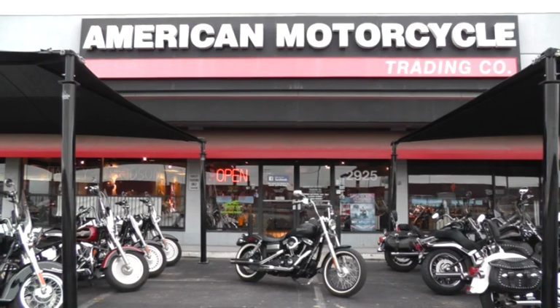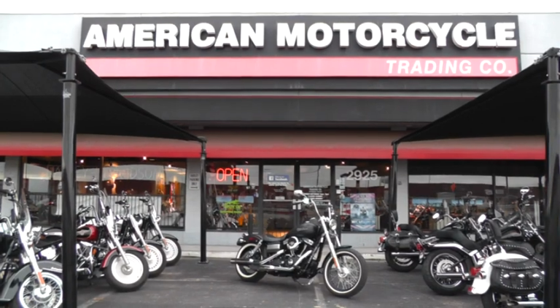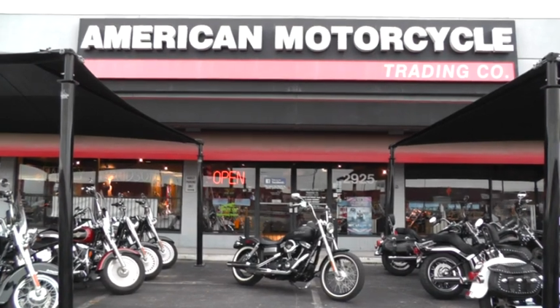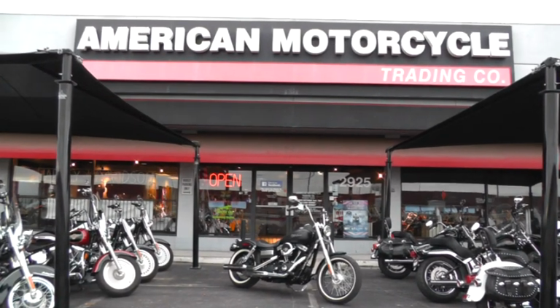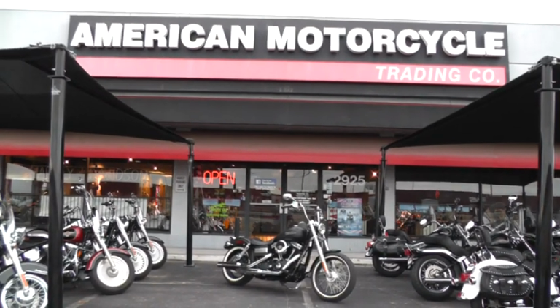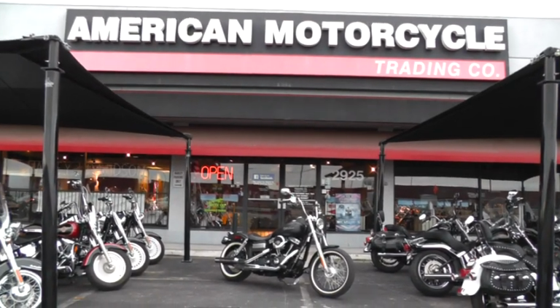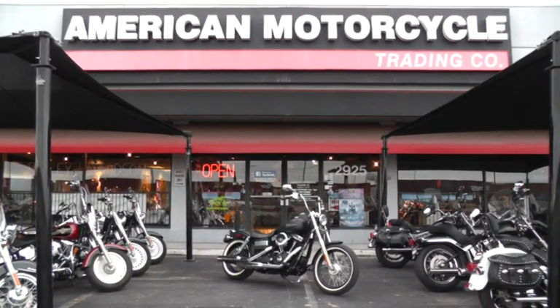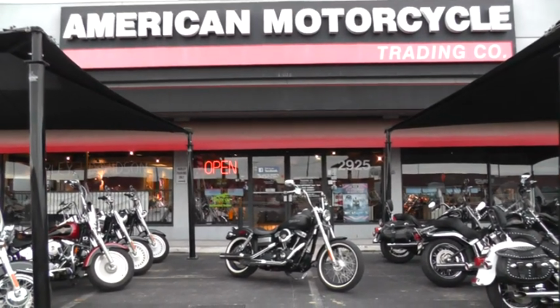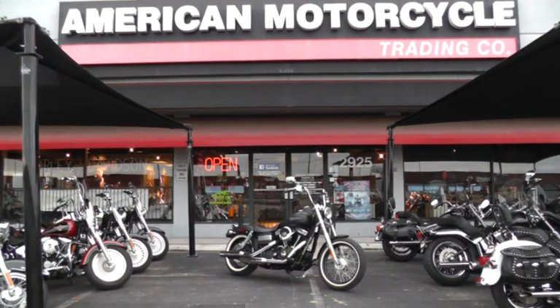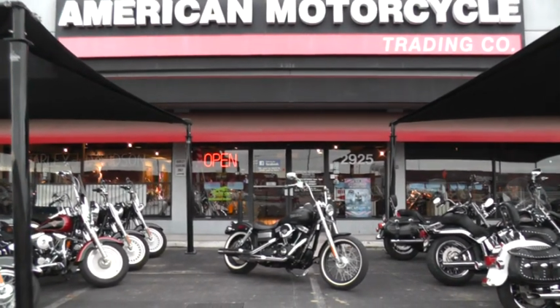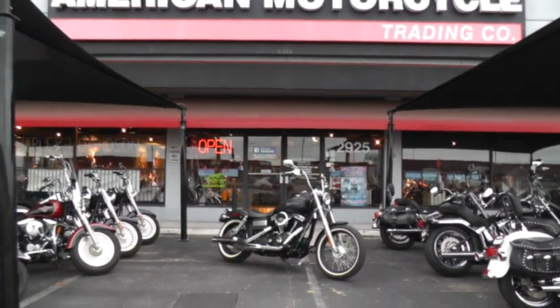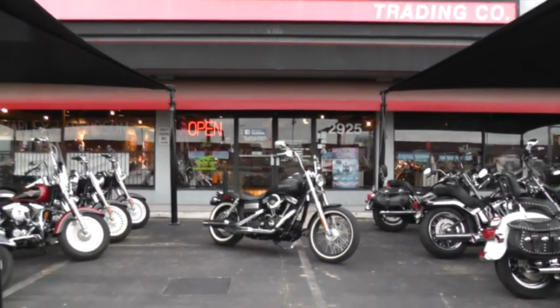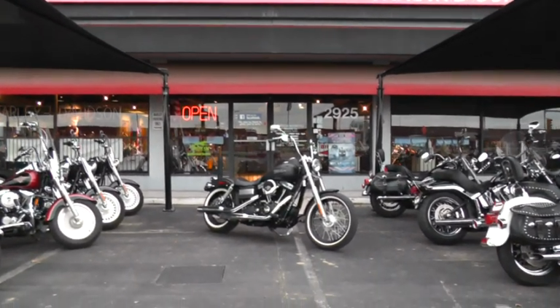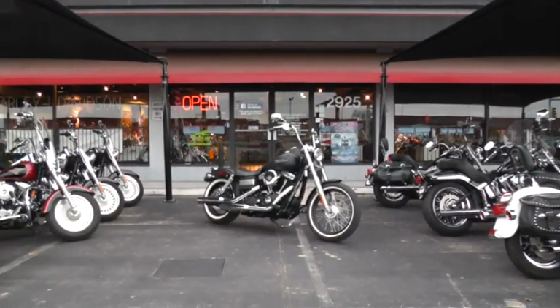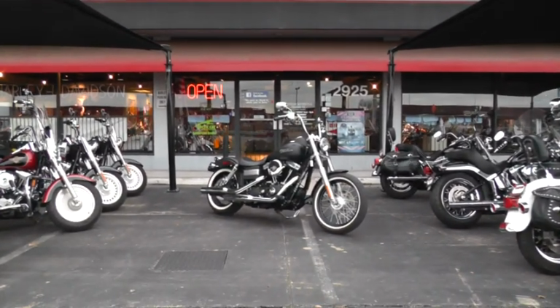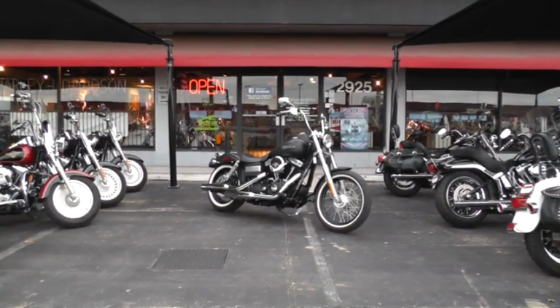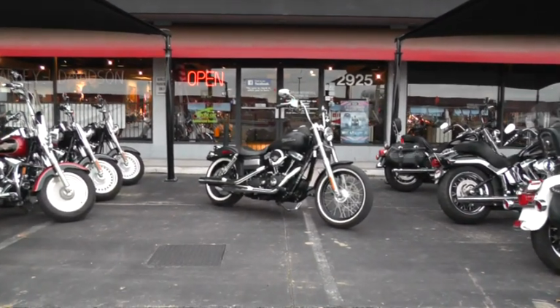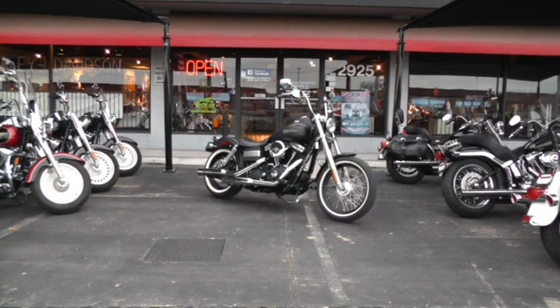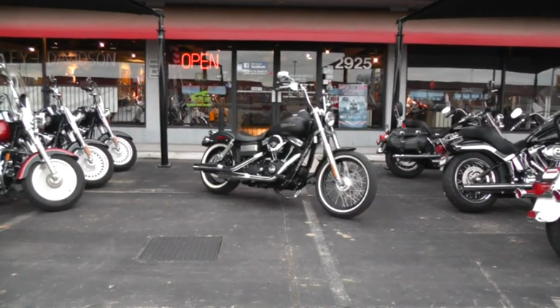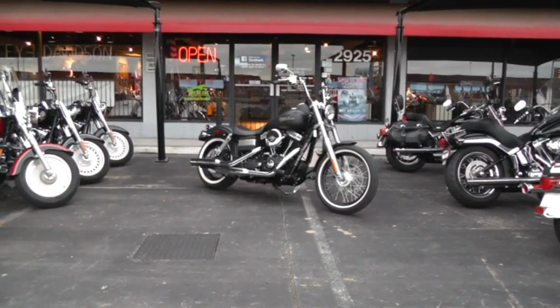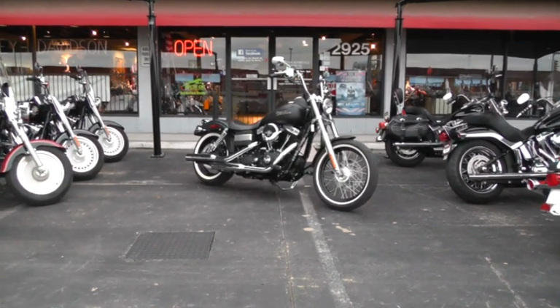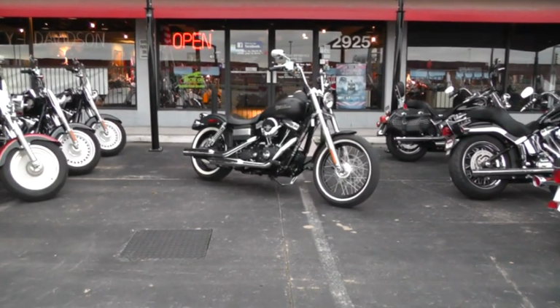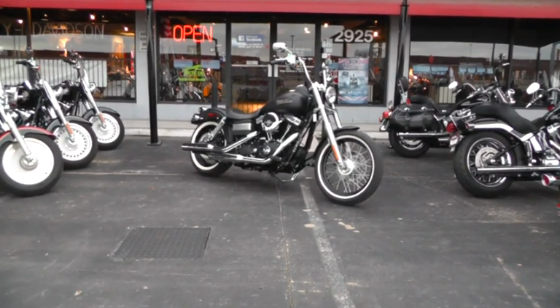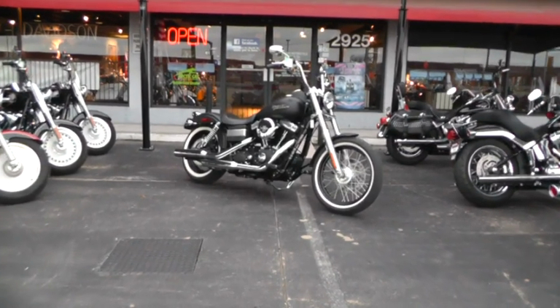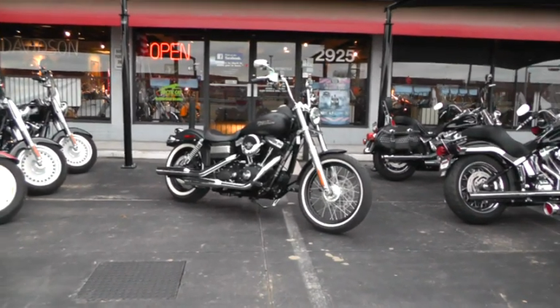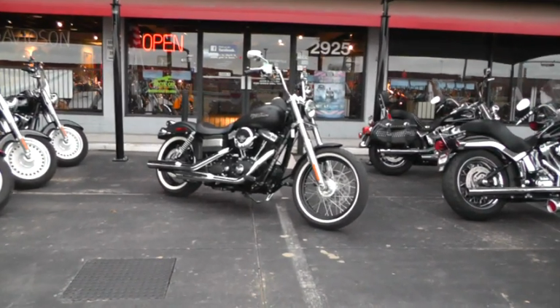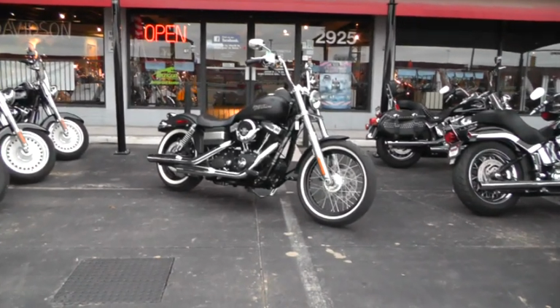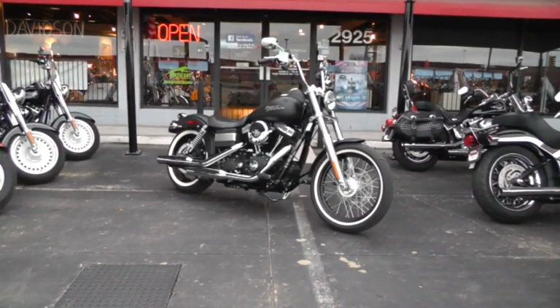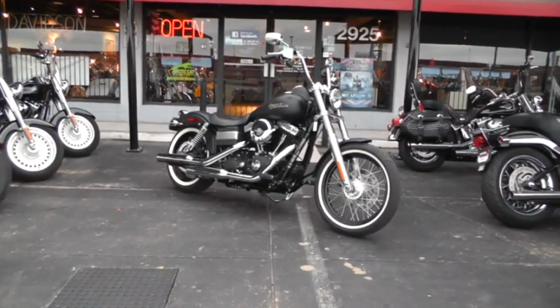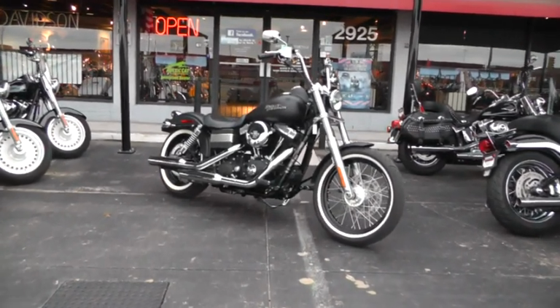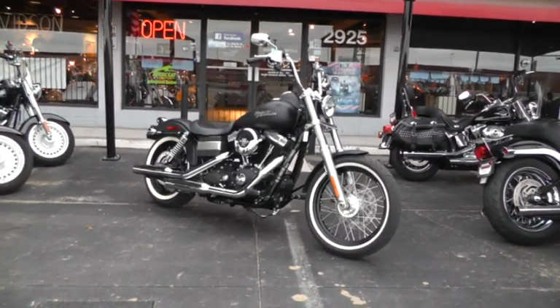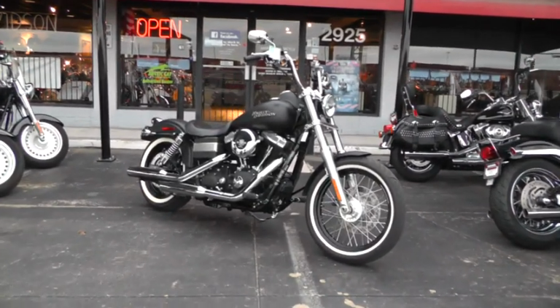Hello folks, Gino here with American Motorcycle Trading Company in Arlington, Texas. Today I want to show you this slick looking 2011 Harley Davidson Street Bob.